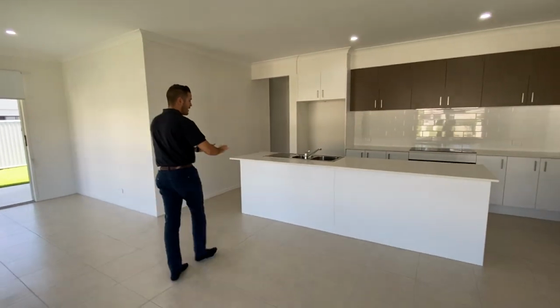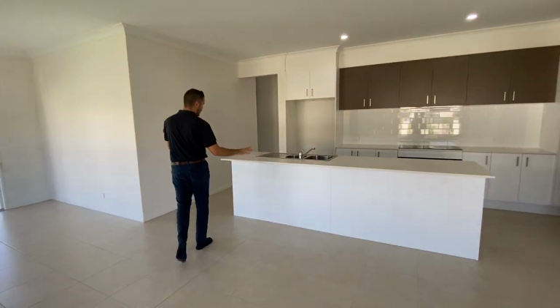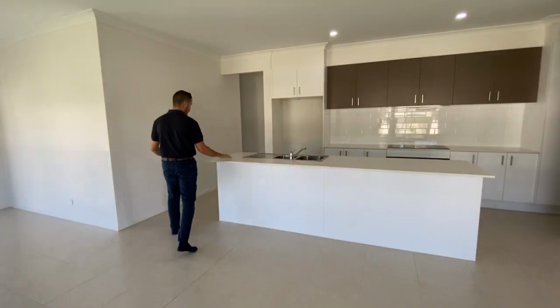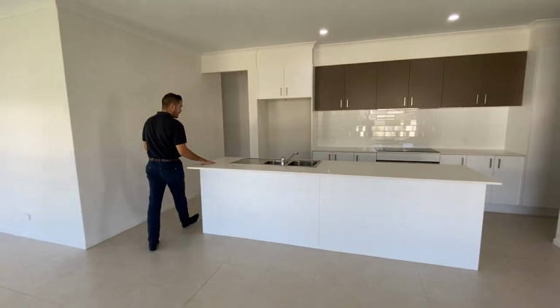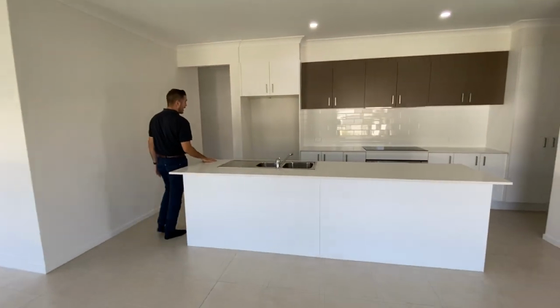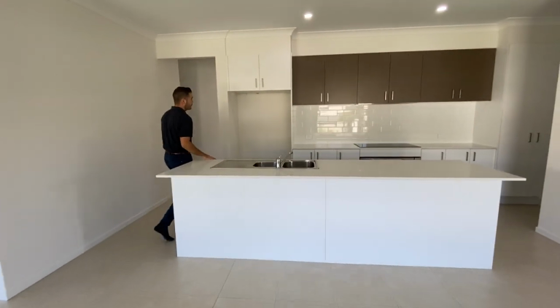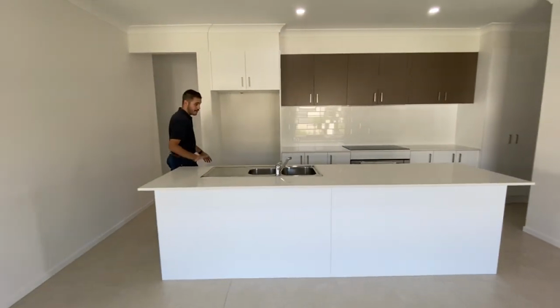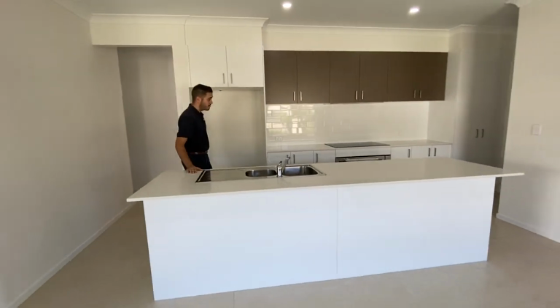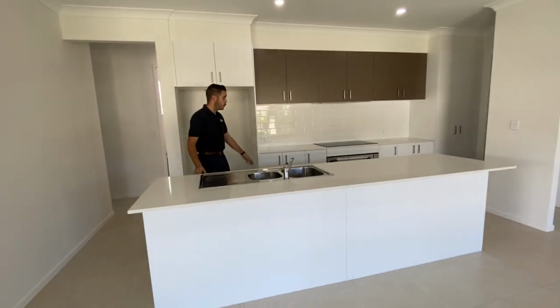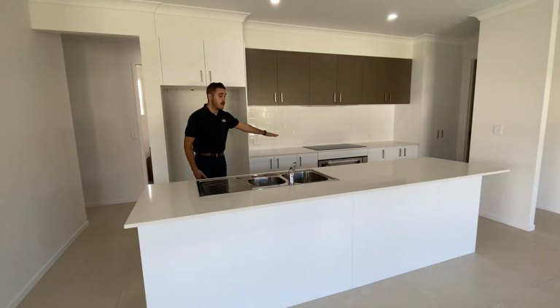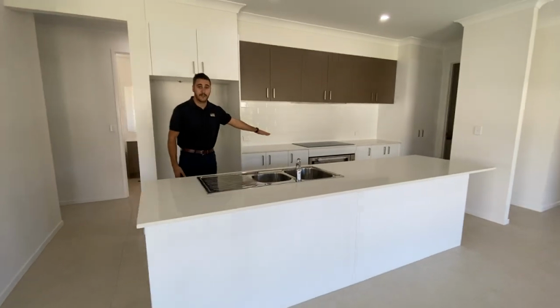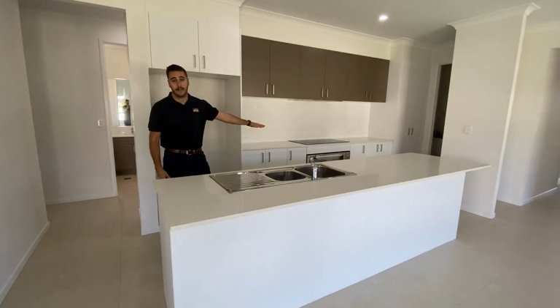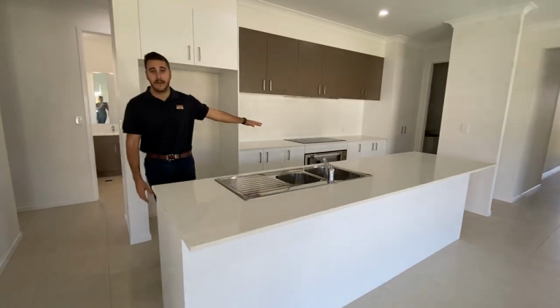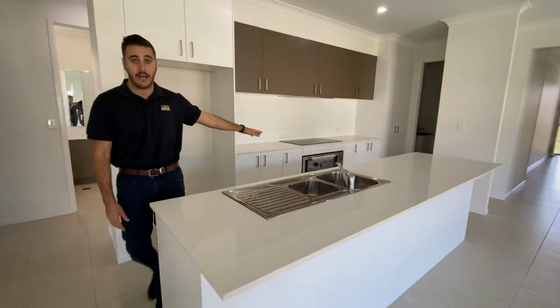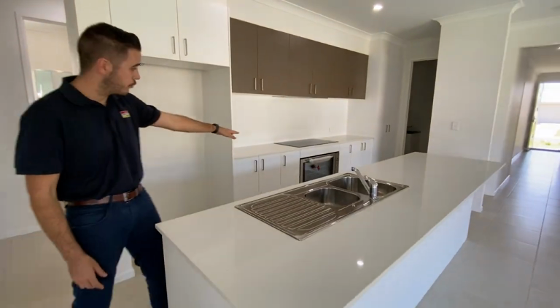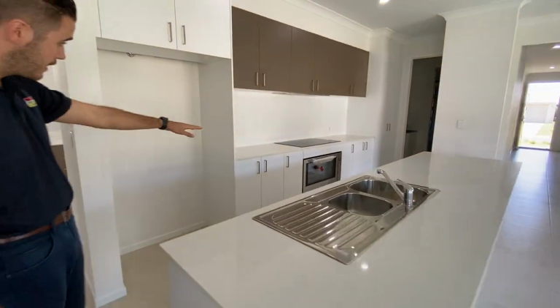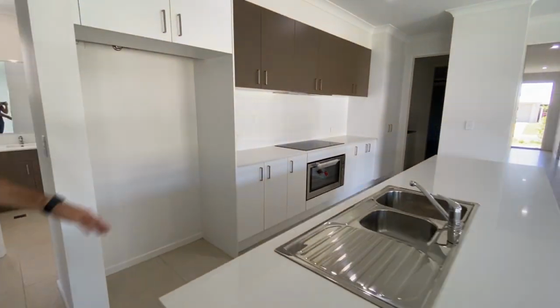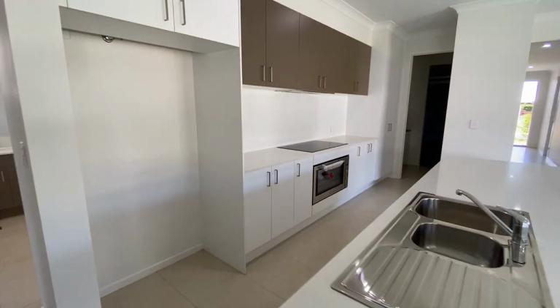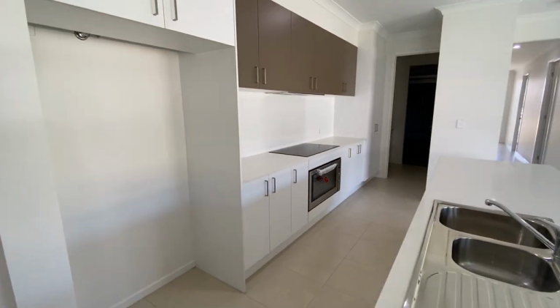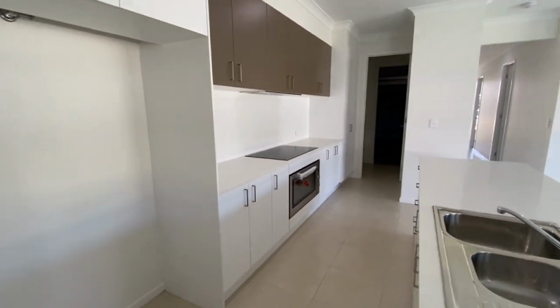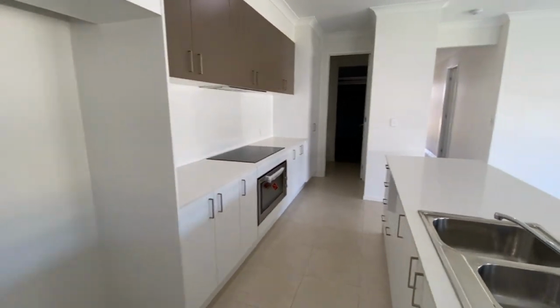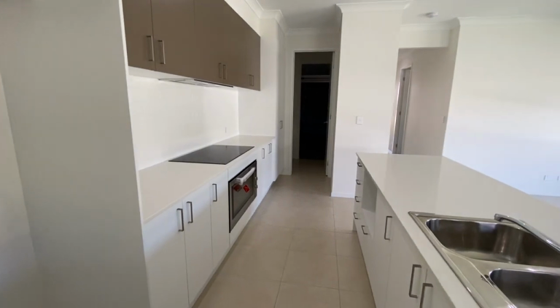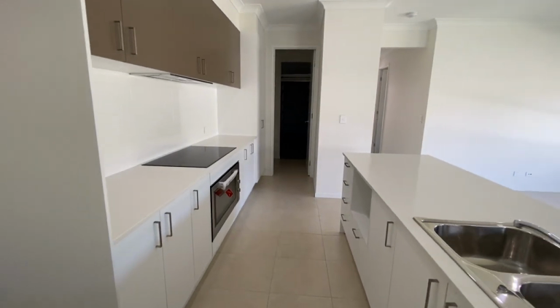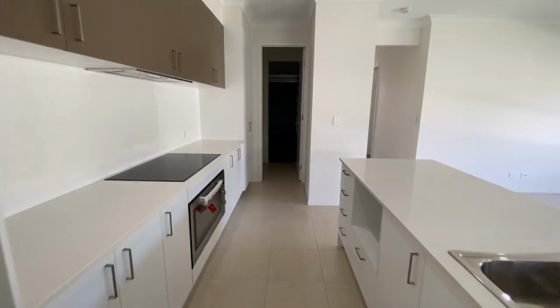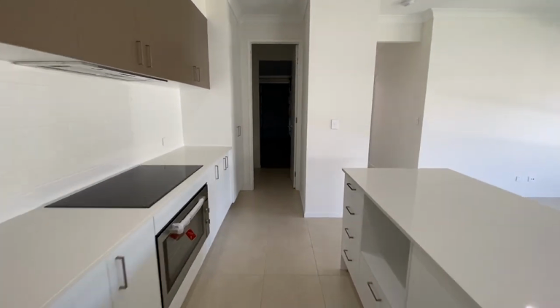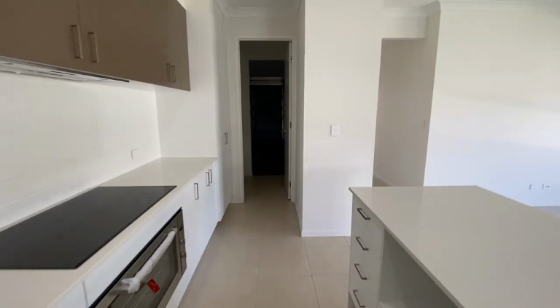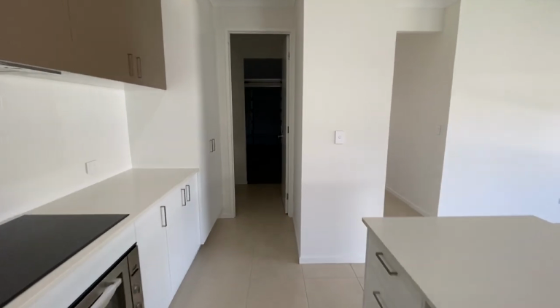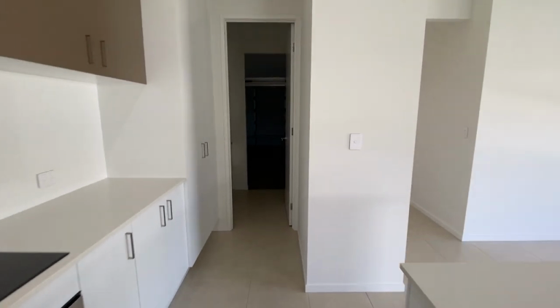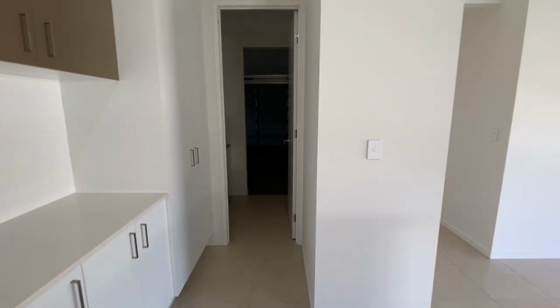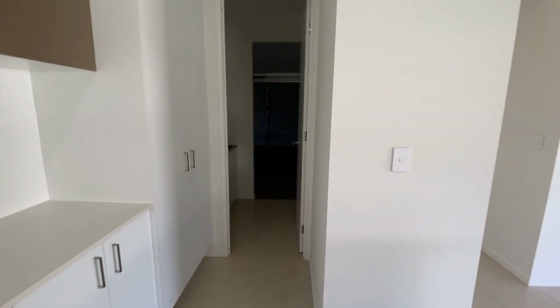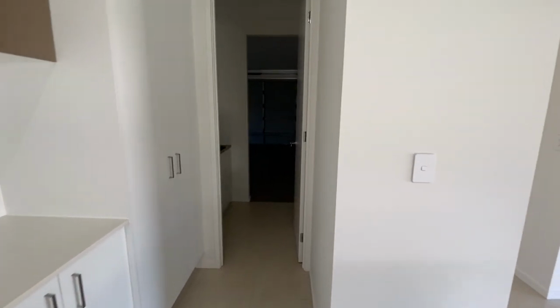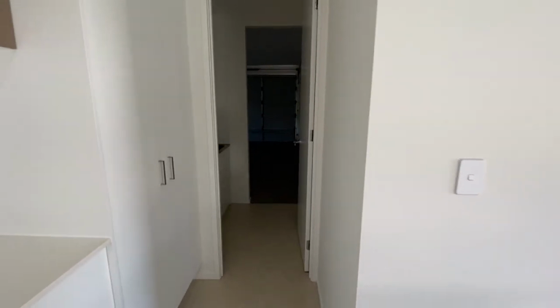Directly off your large kitchen — so ample cupboard space, bench top space, boasting 900mm appliances, oven and cooktop as well. It does connect straight through down into the double garage as well guys.